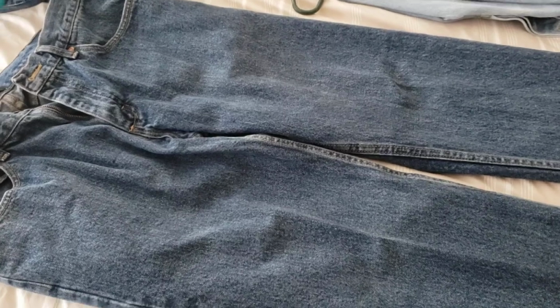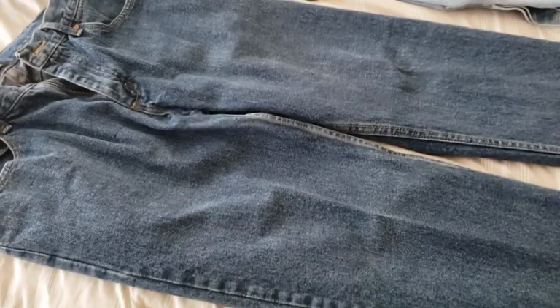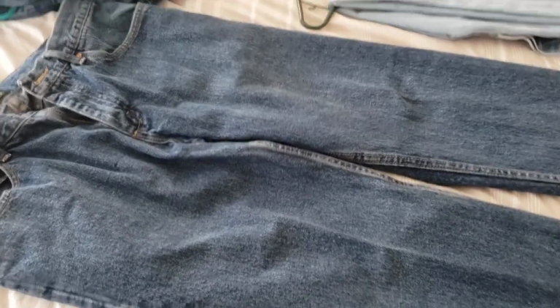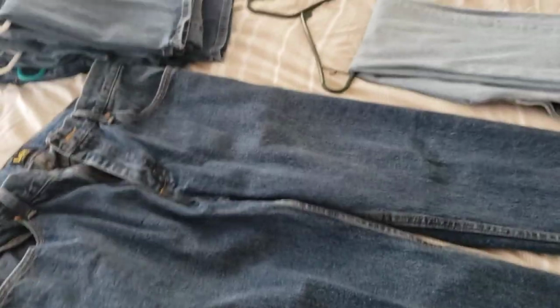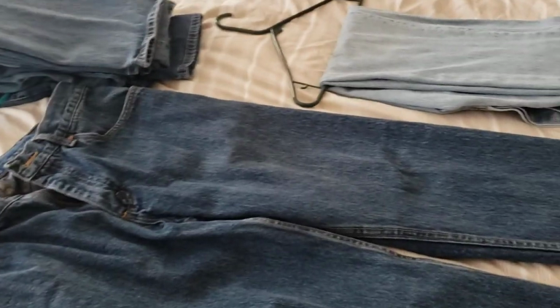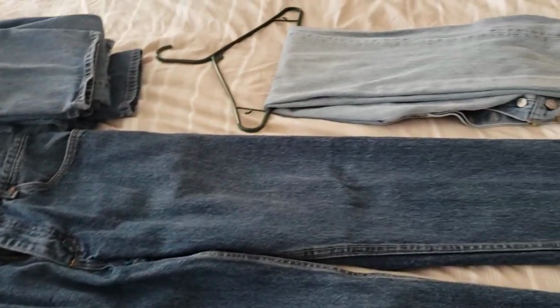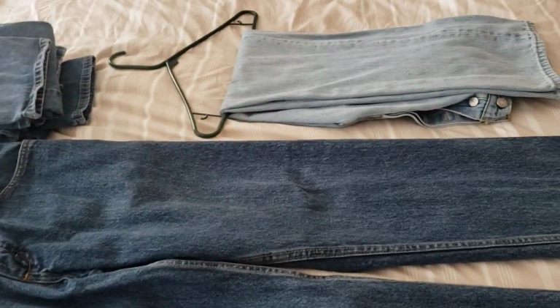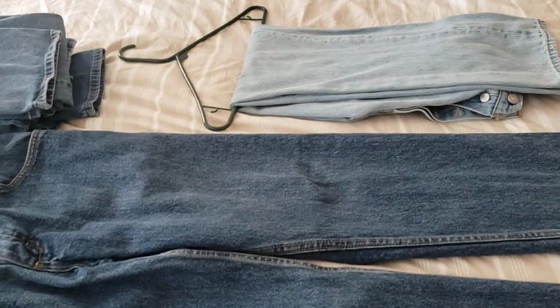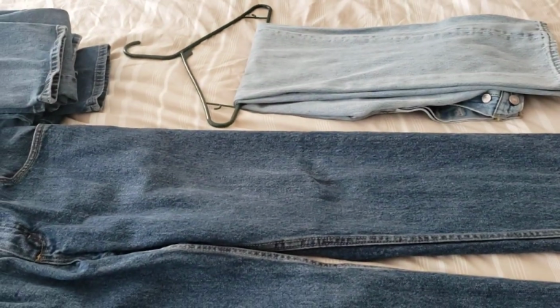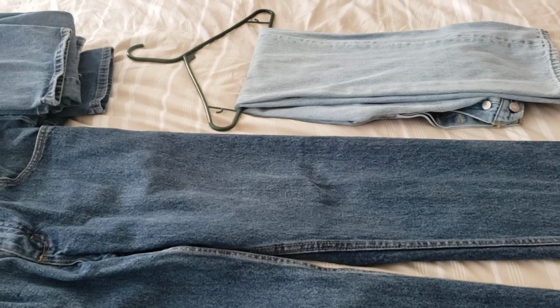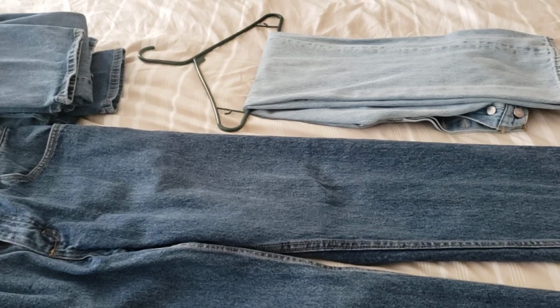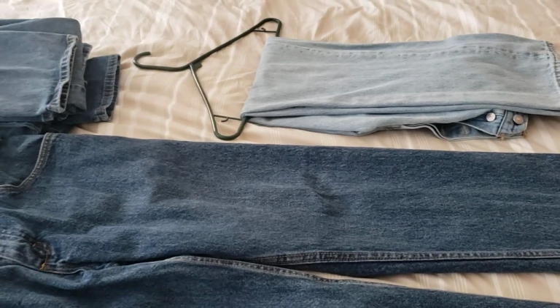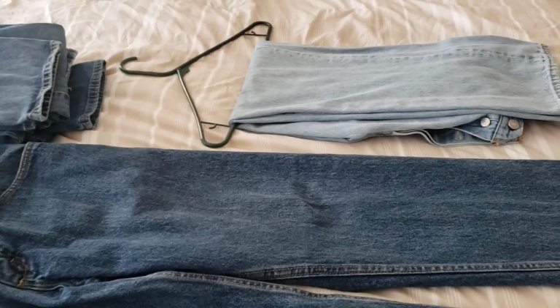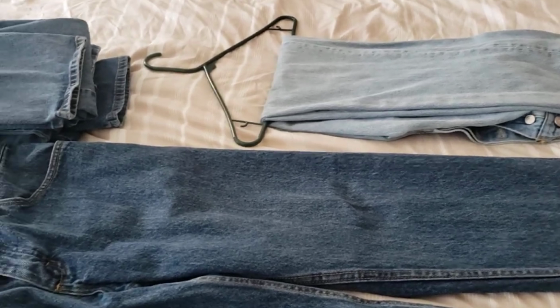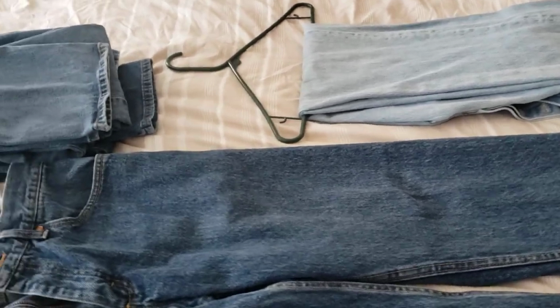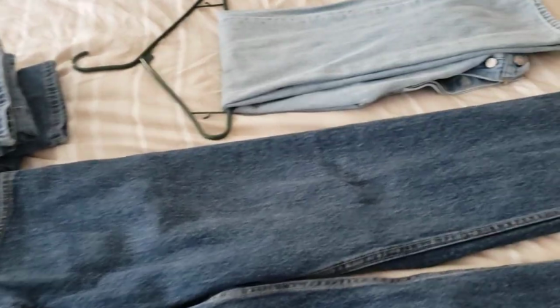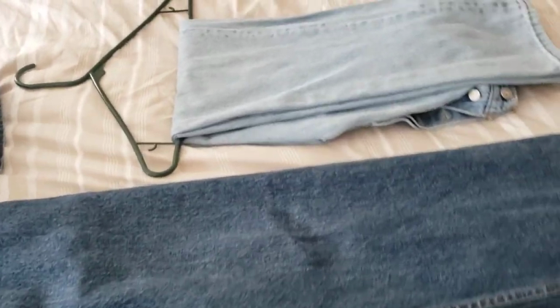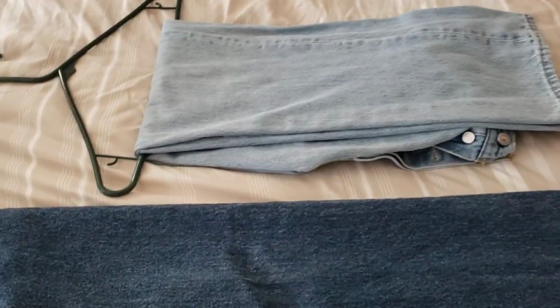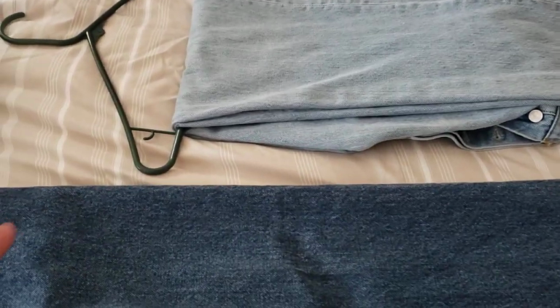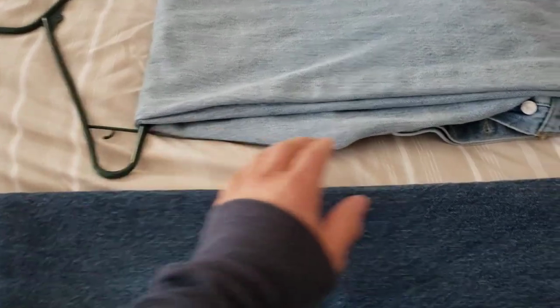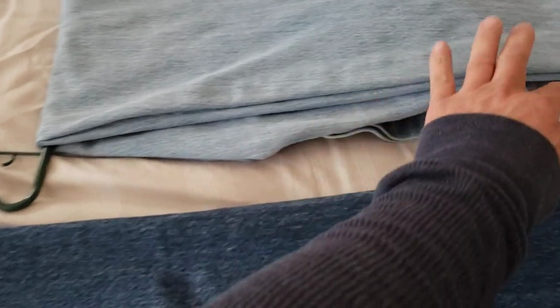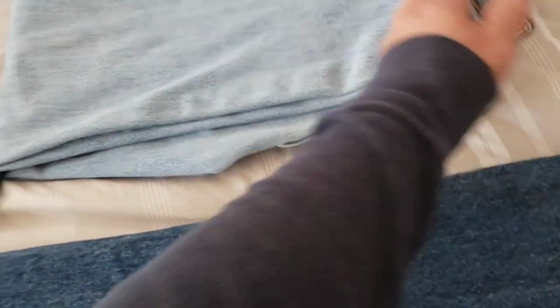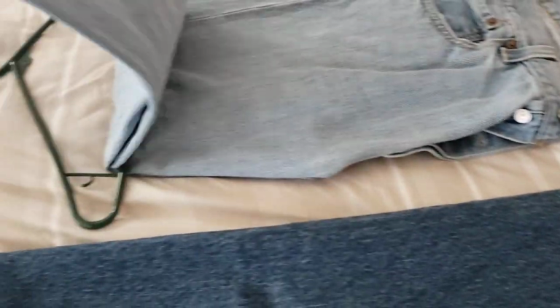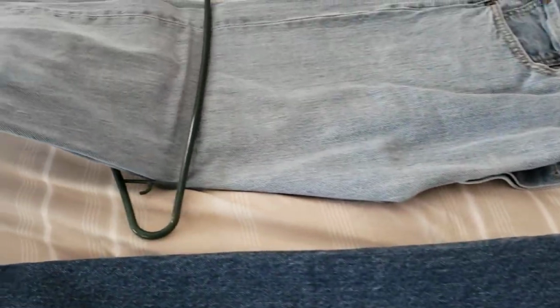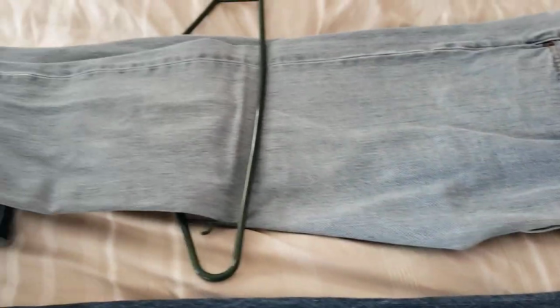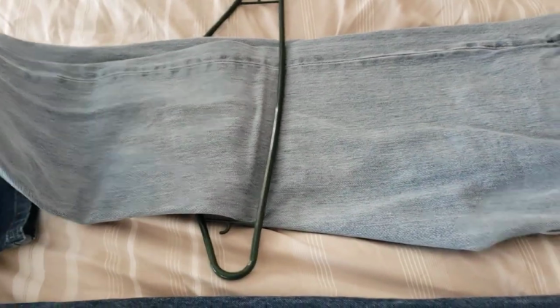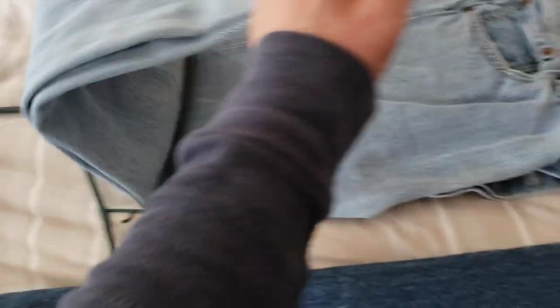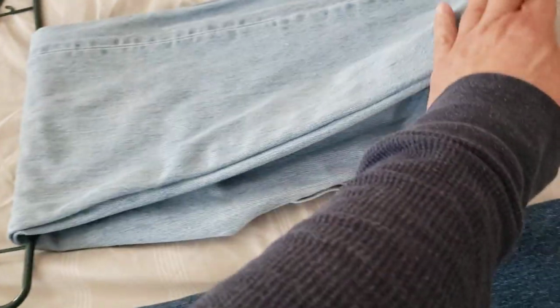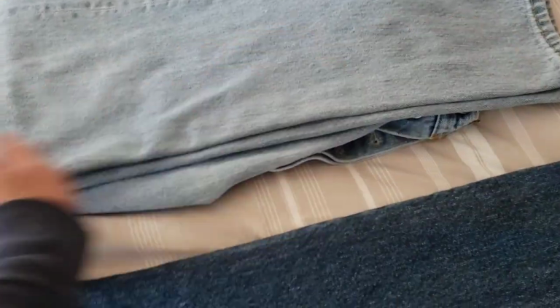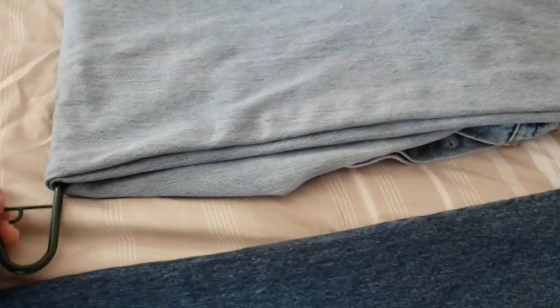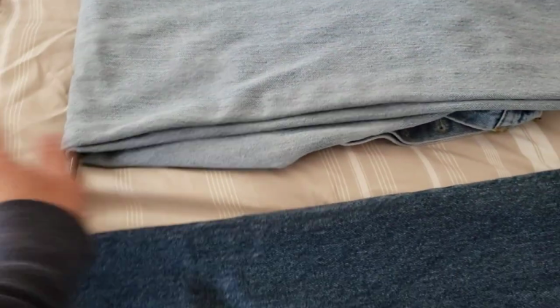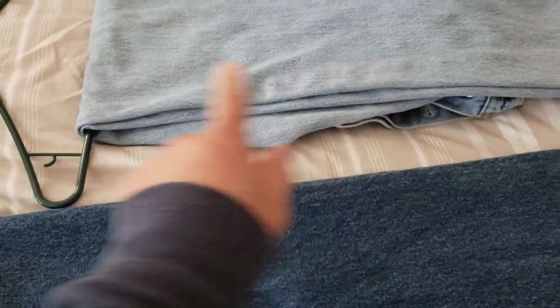Hello folks. I want to show you this little hack with jeans. You guys hang your jeans up in your closet — I usually do it this way, just folded in half and hang it. See how long it is?